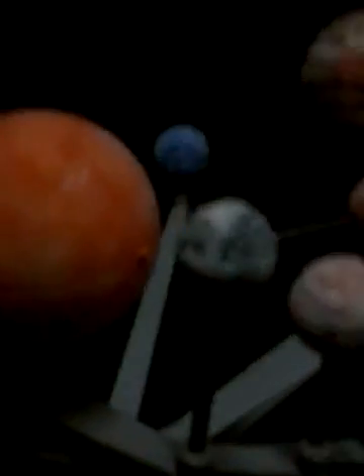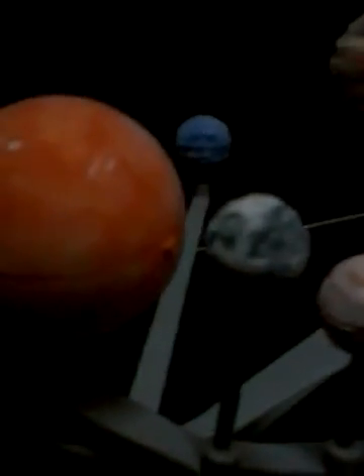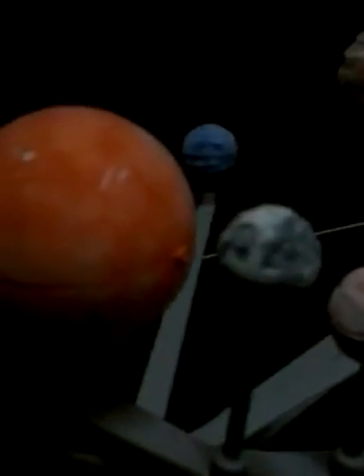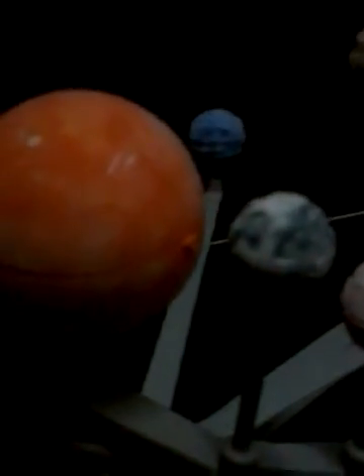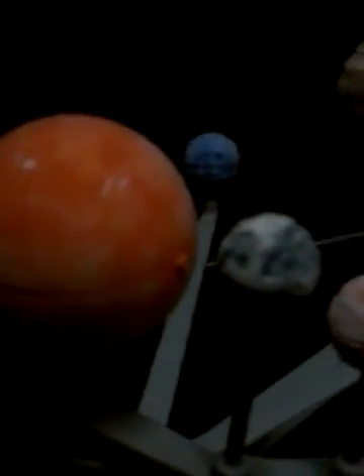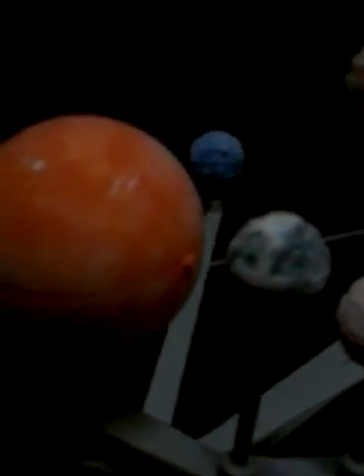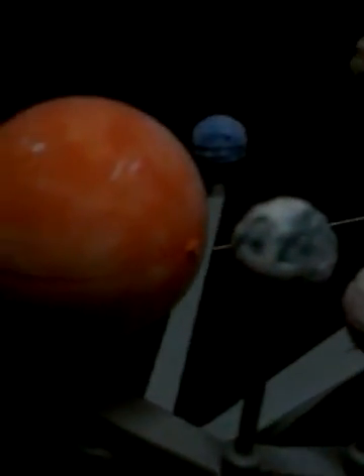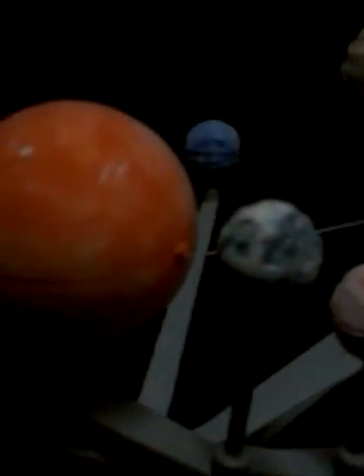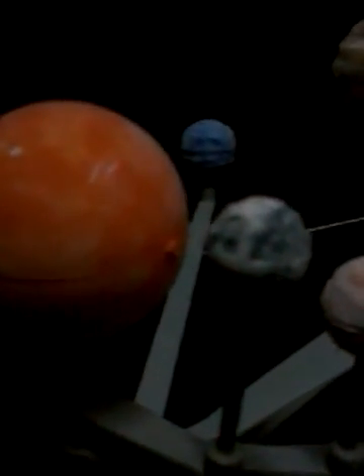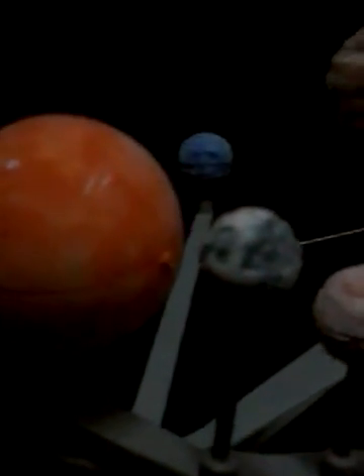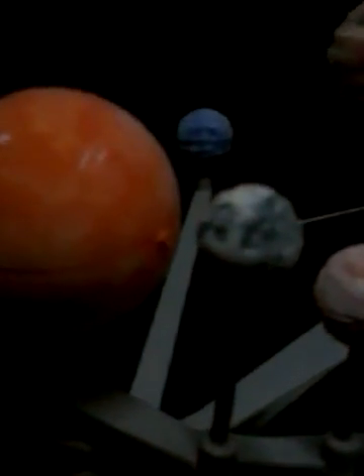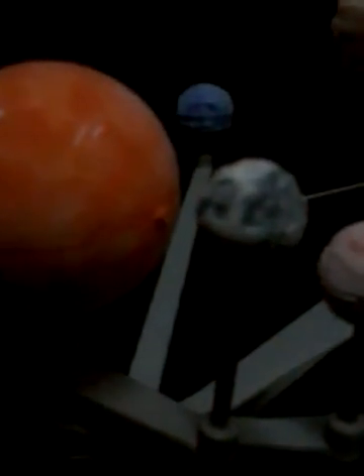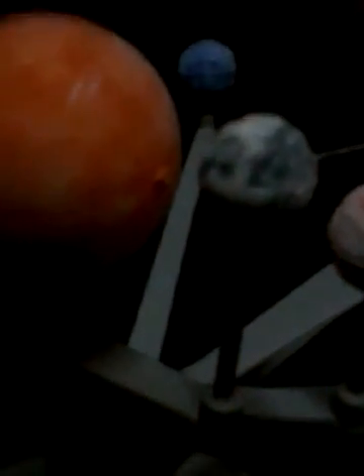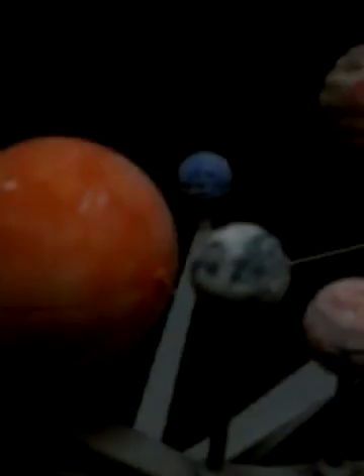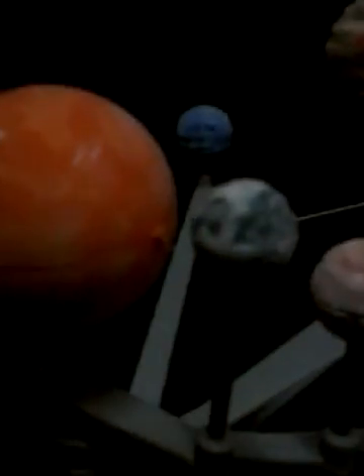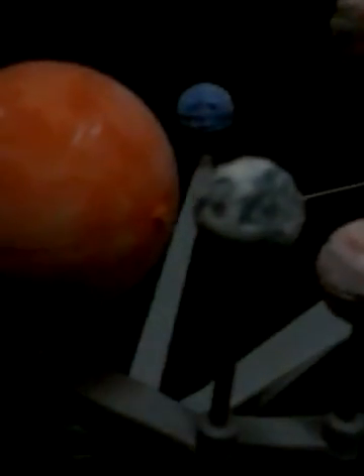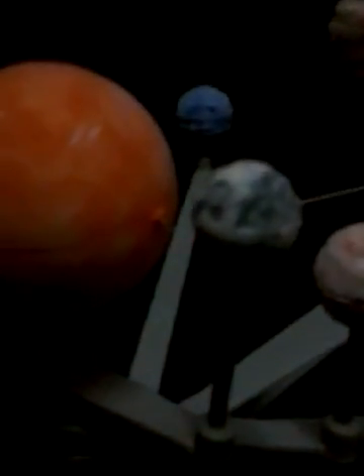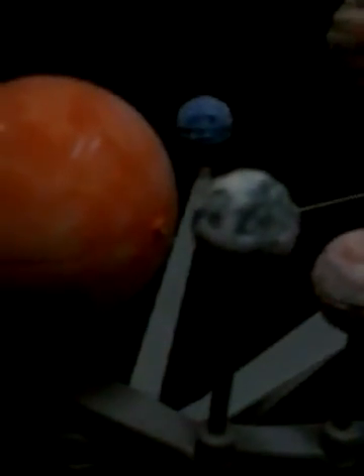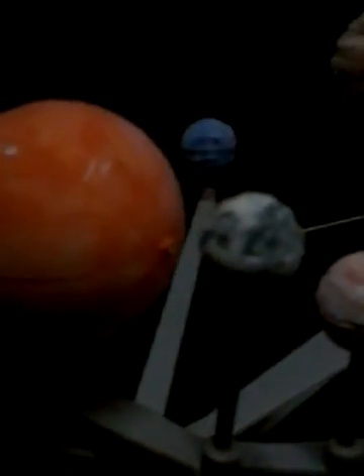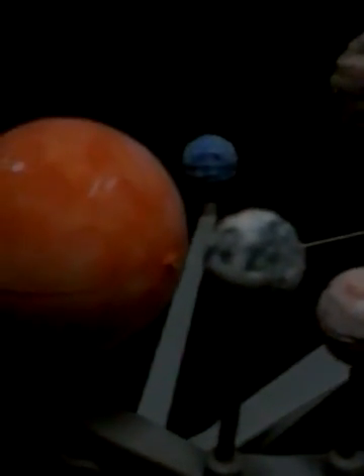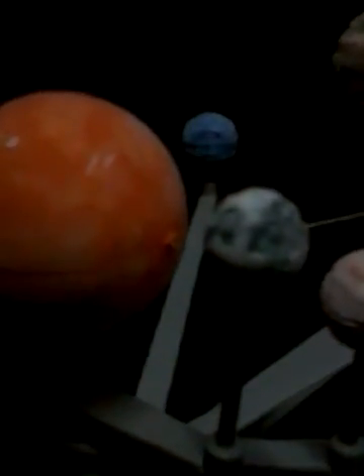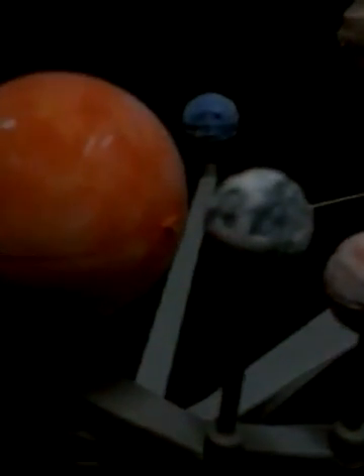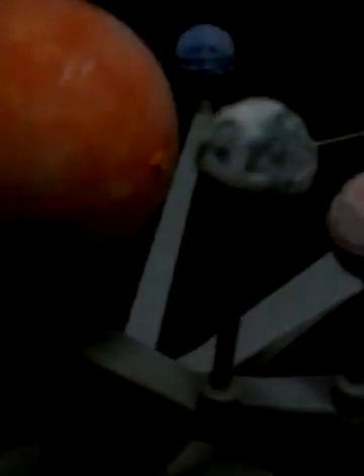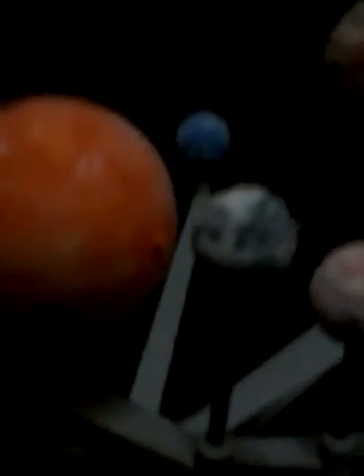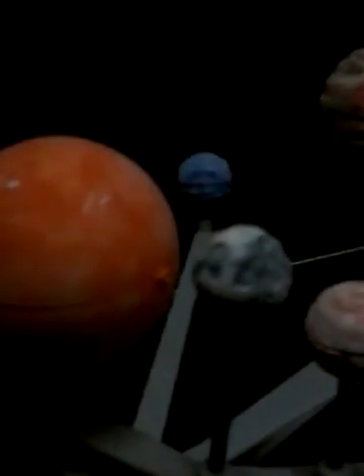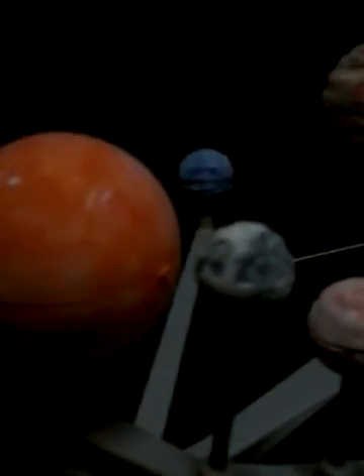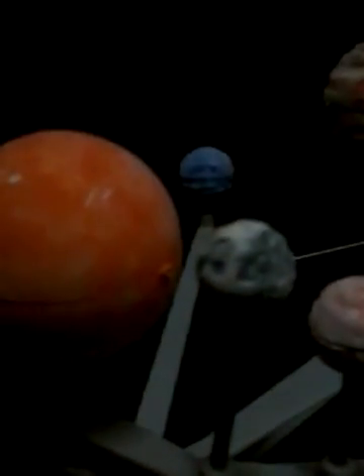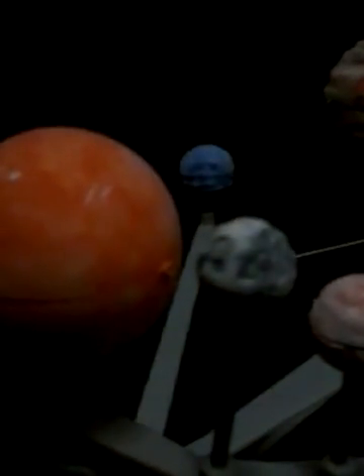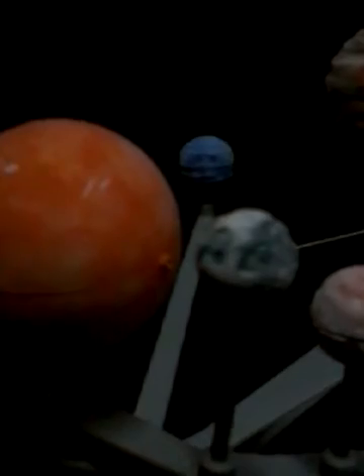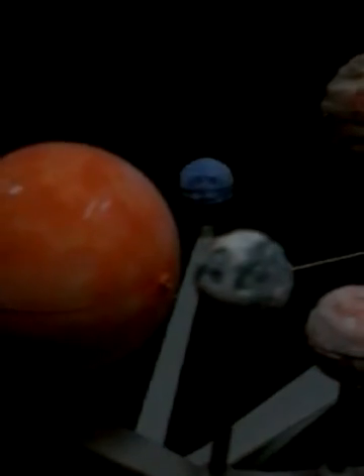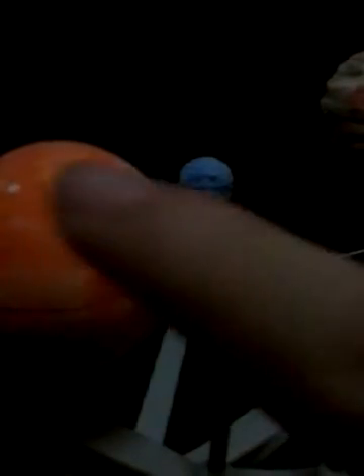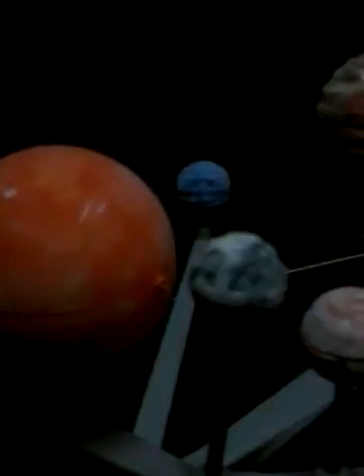Next, Mercury. Mercury is closer to the sun and a very hot planet. Mercury is great — the closest planet to the sun.